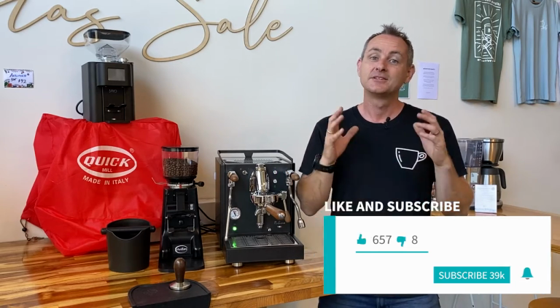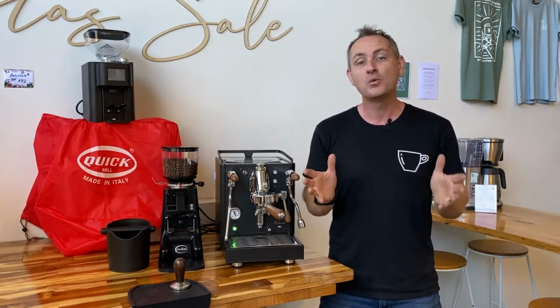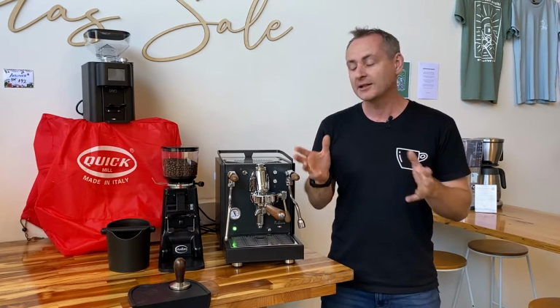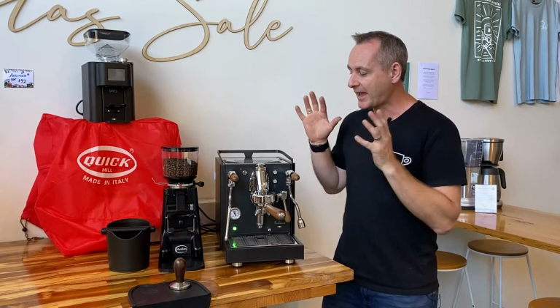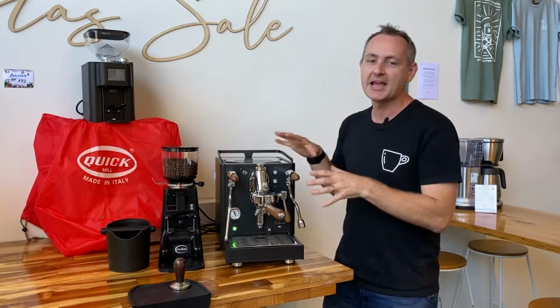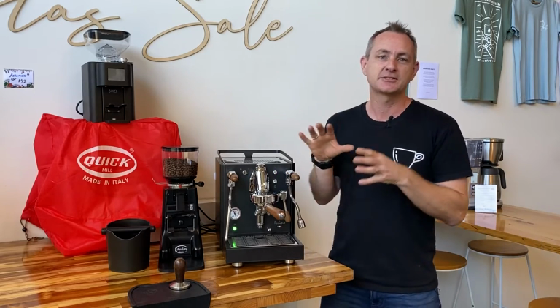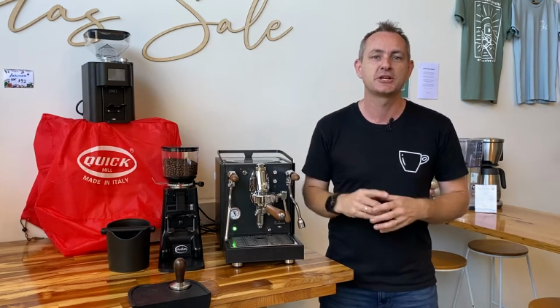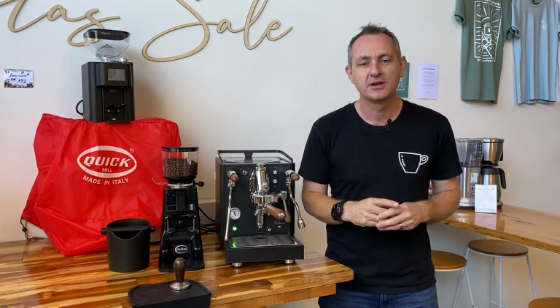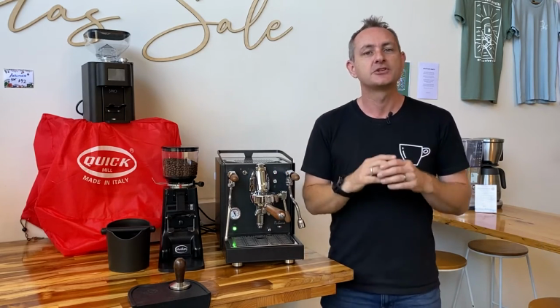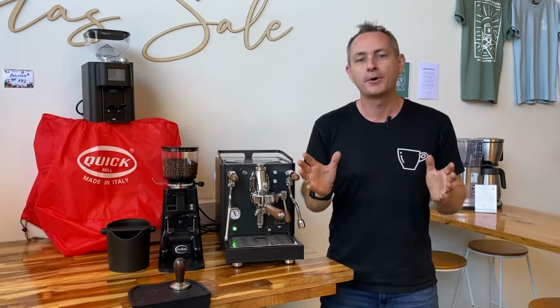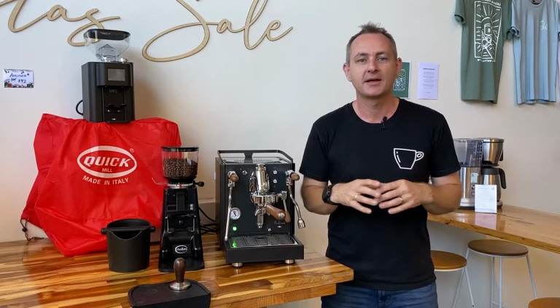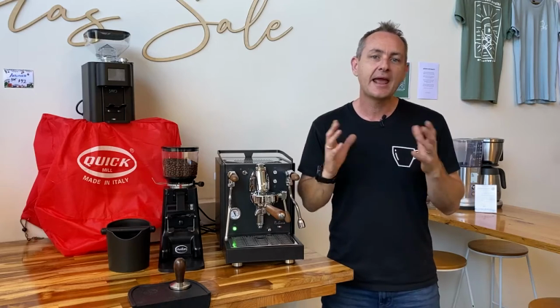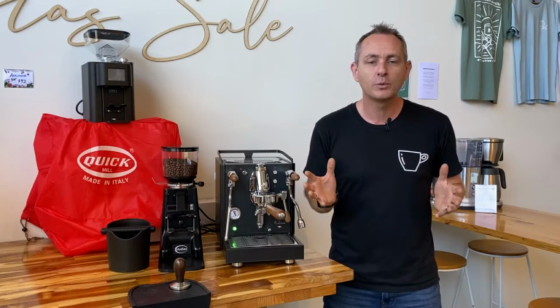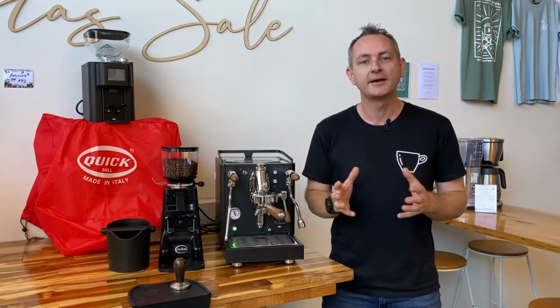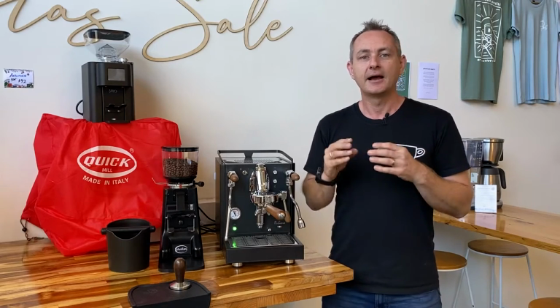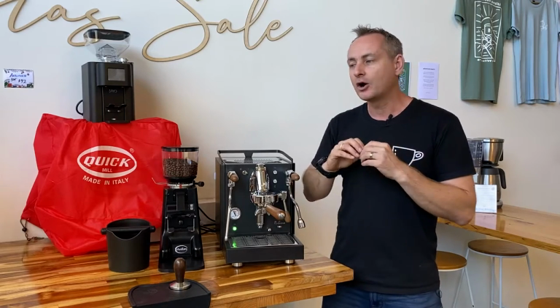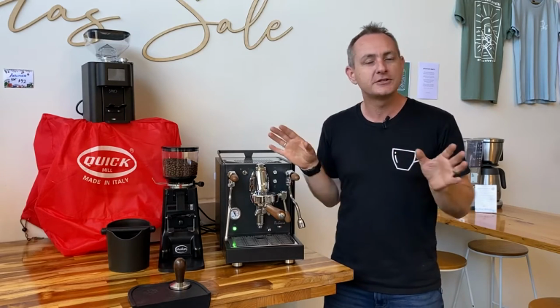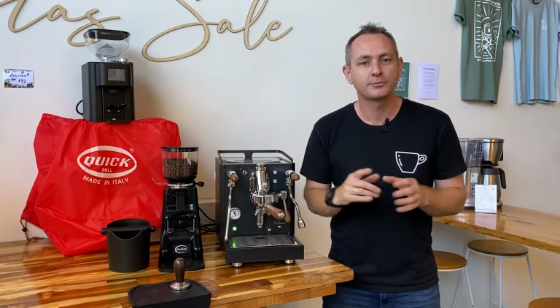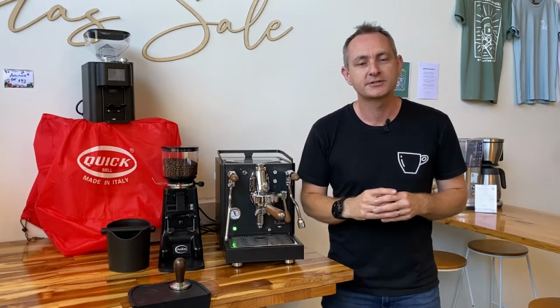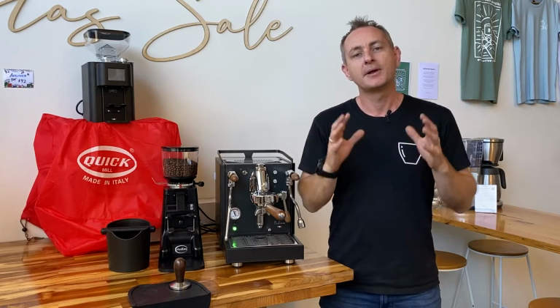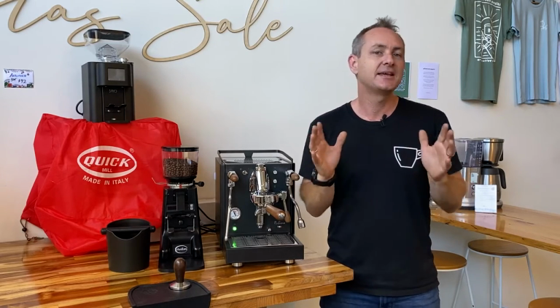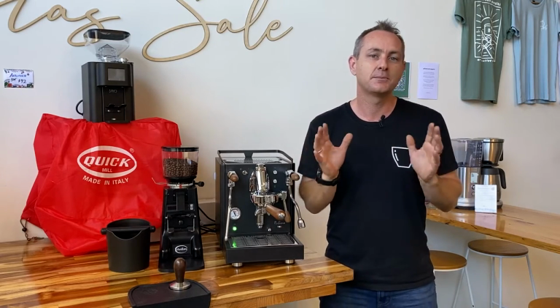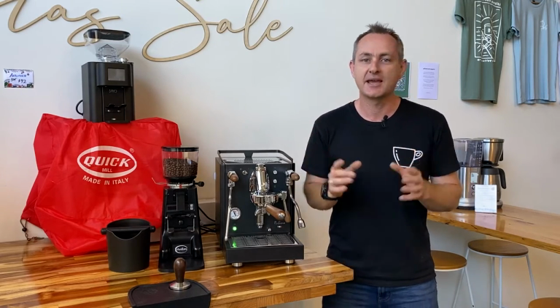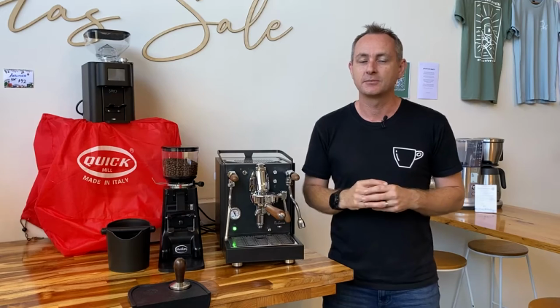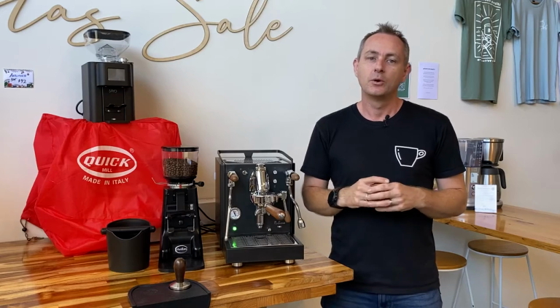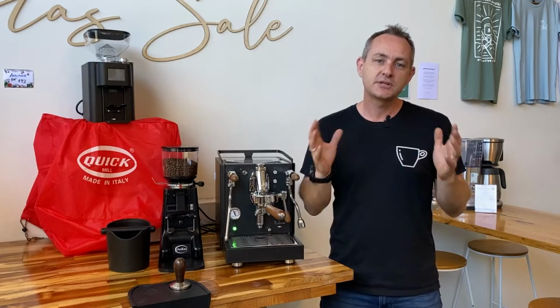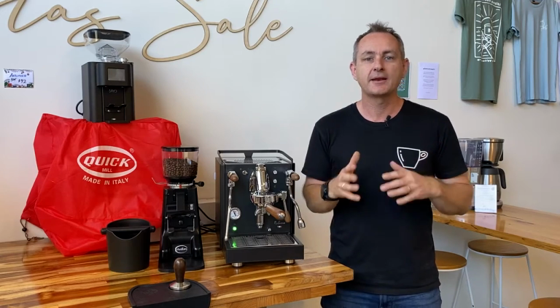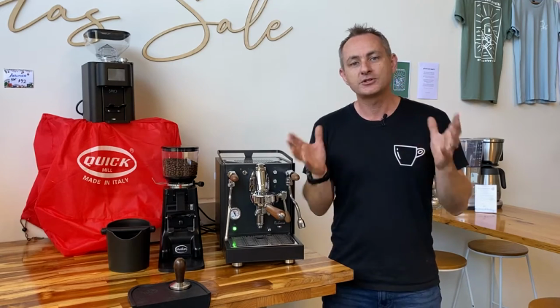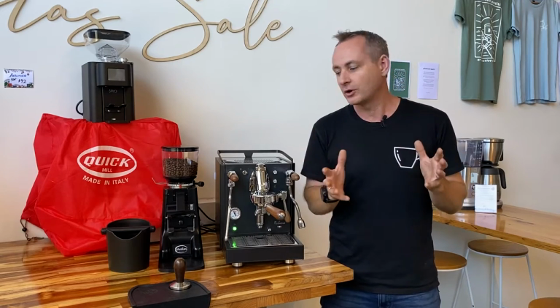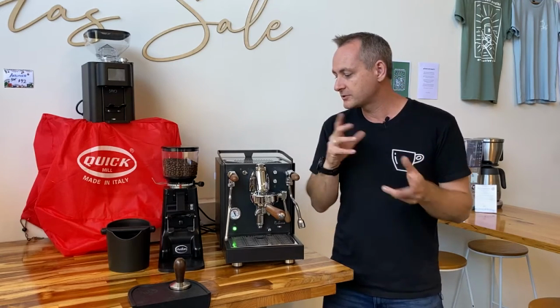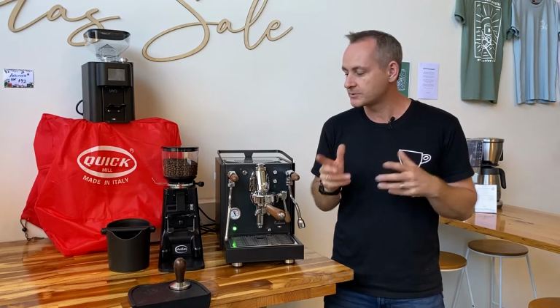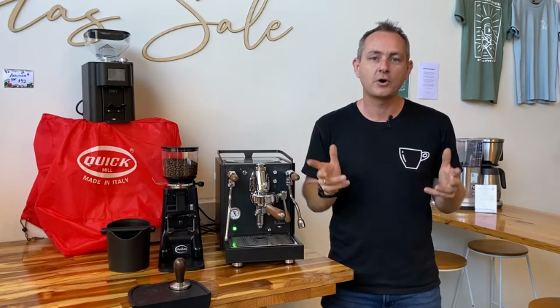Today we are looking at HX machines. They're super popular, they're everywhere in a whole range of different products, but how do you get the best out of them?